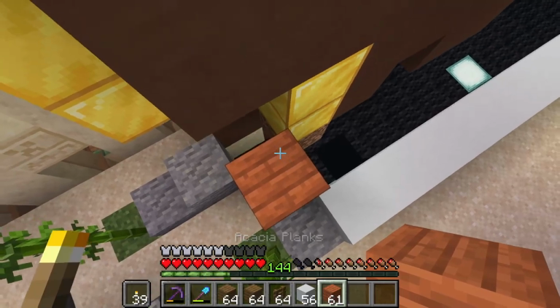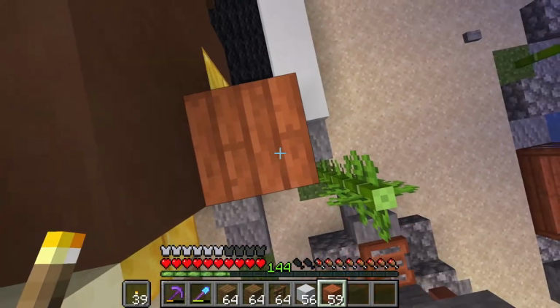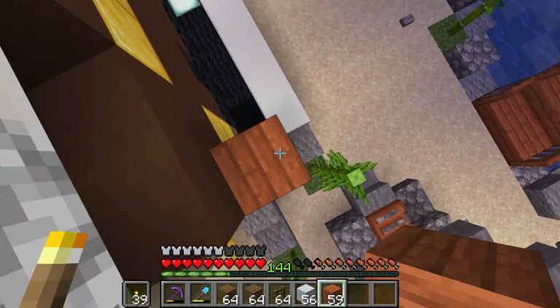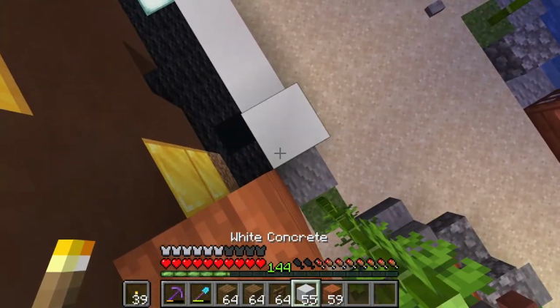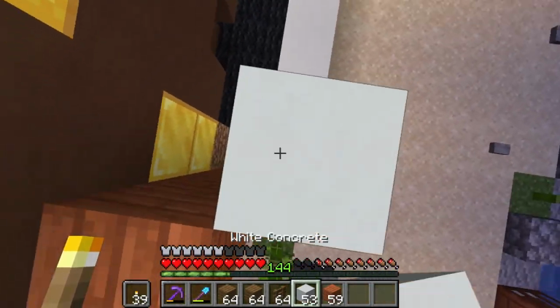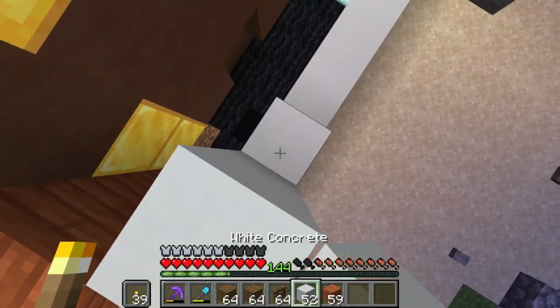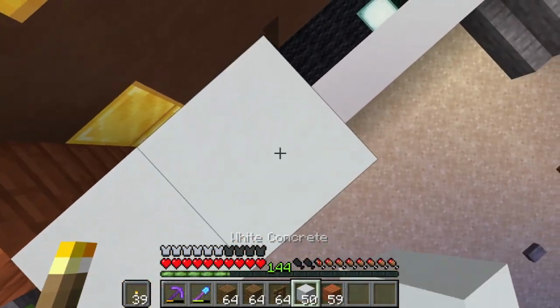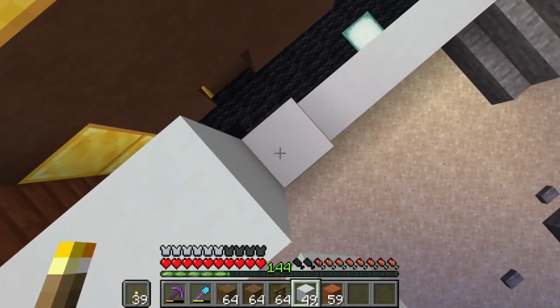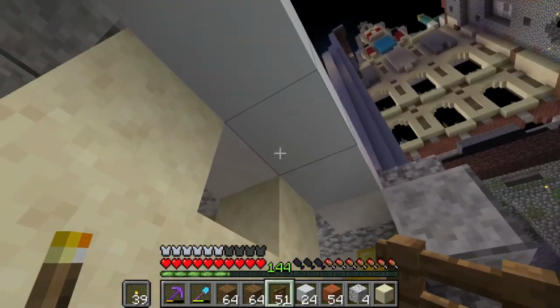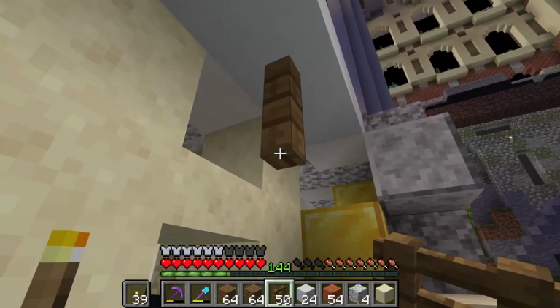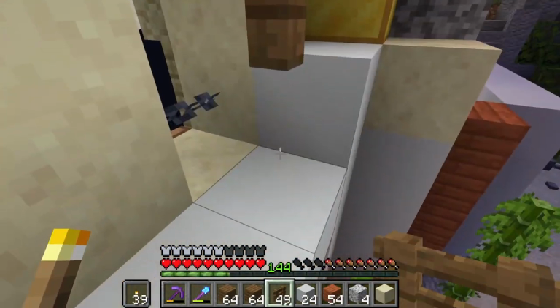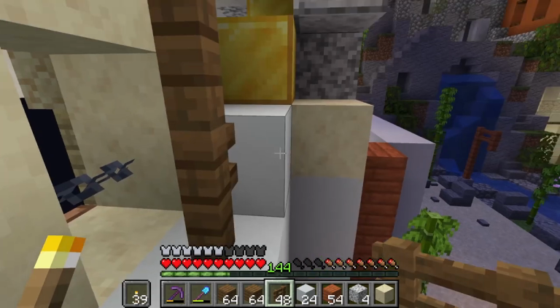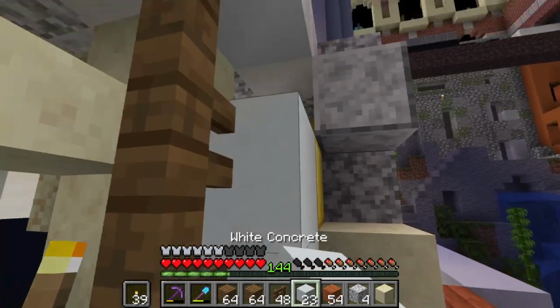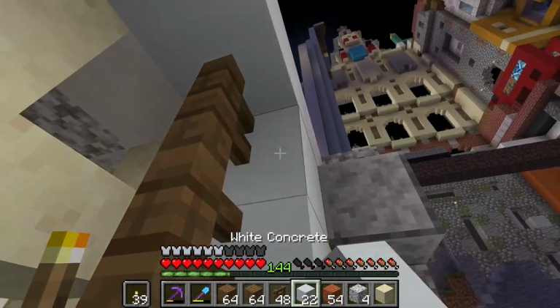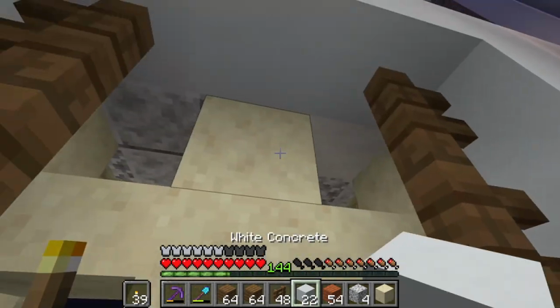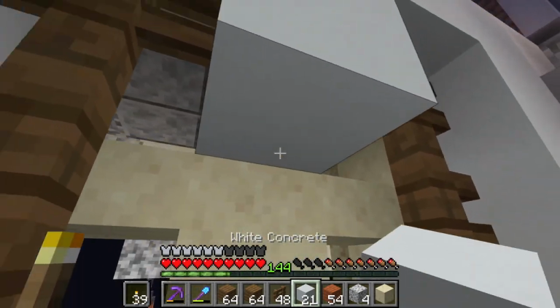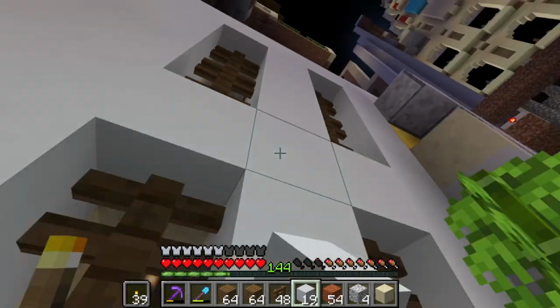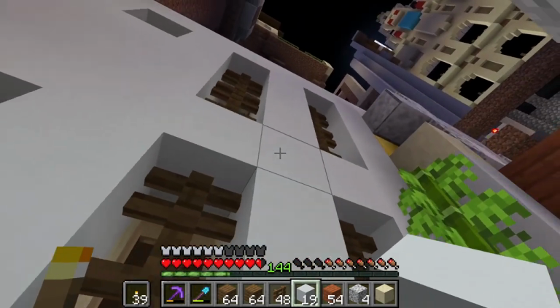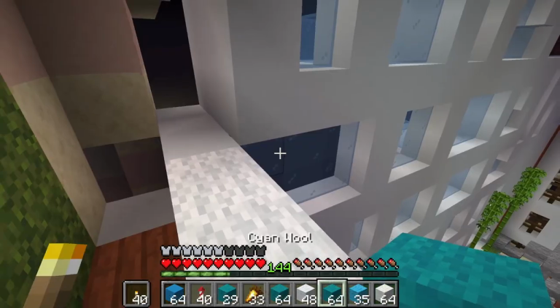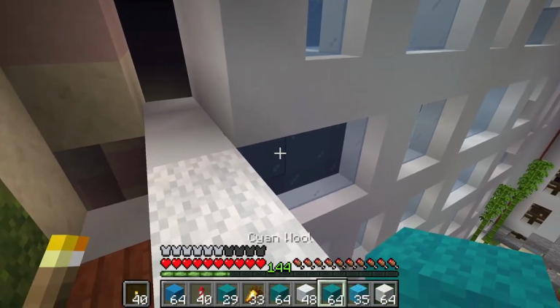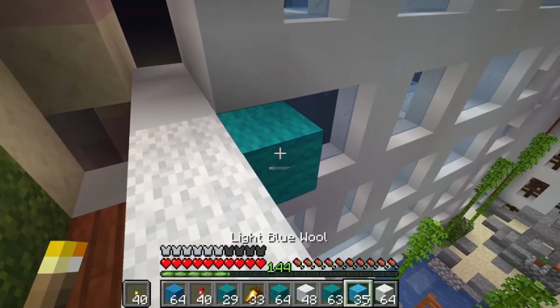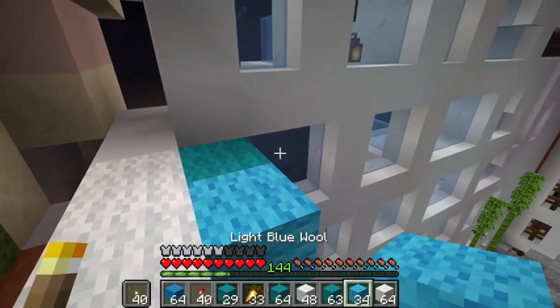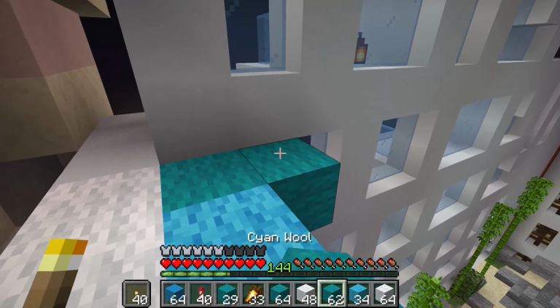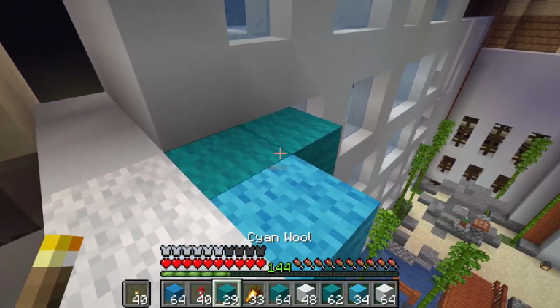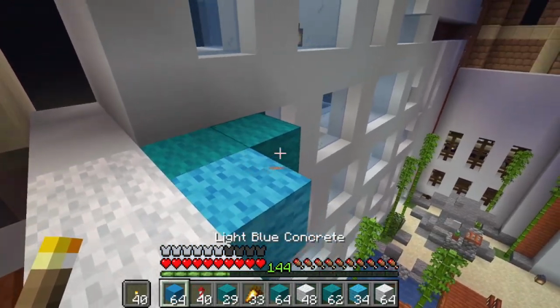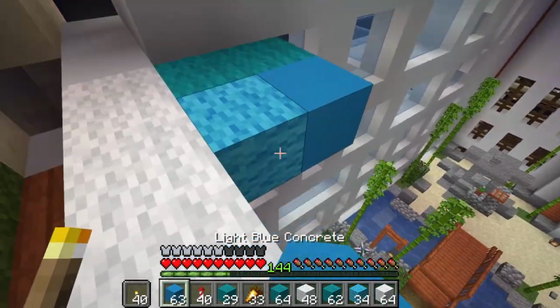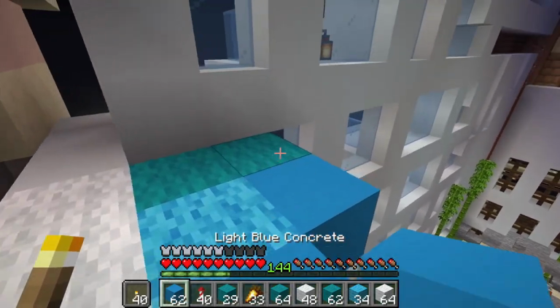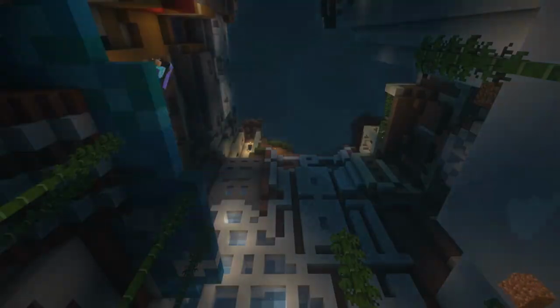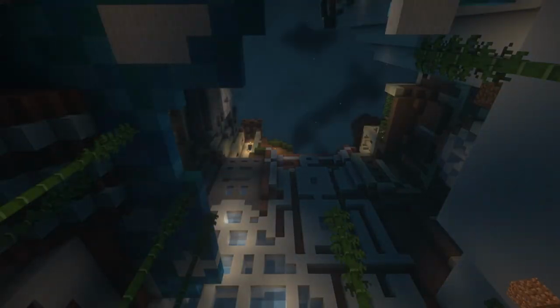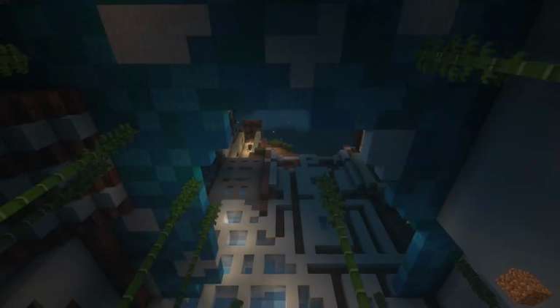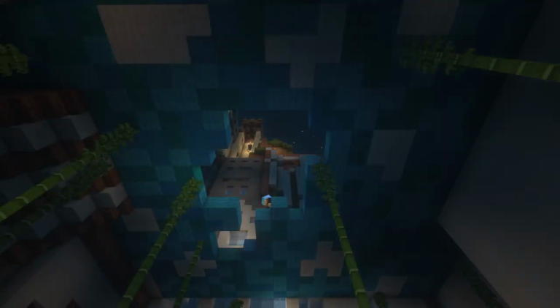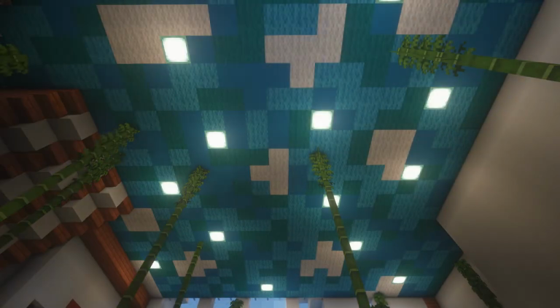Now that this is done I still have to do the walls and cover up all the buildings on the outside — this is essentially my equivalent of building the back of my buildings. And lastly I have to build the ceiling from different blue blocks.